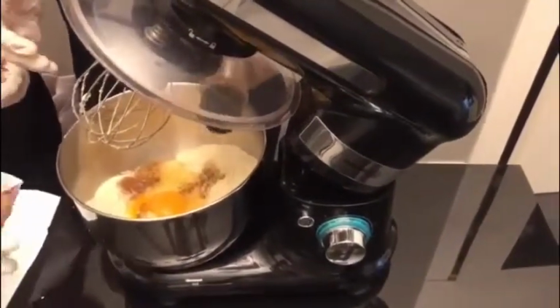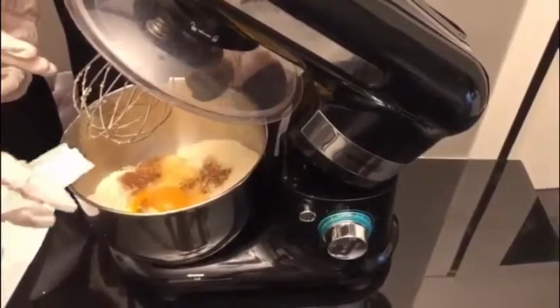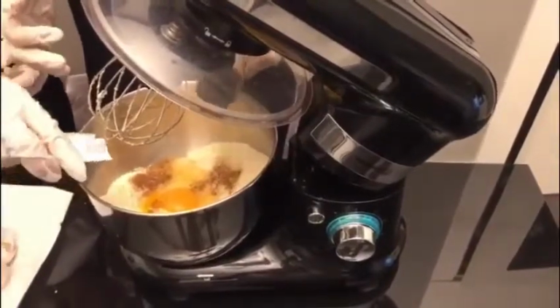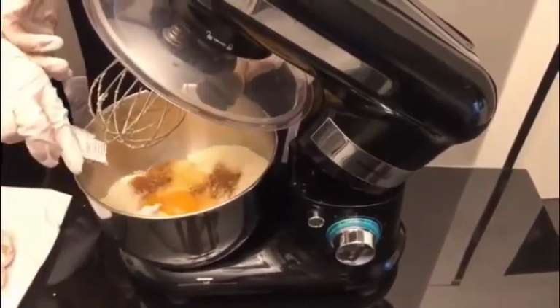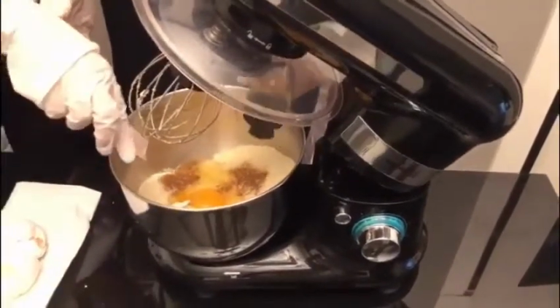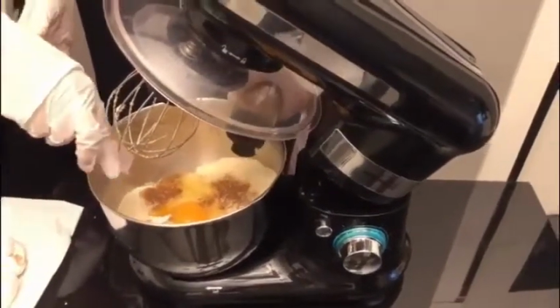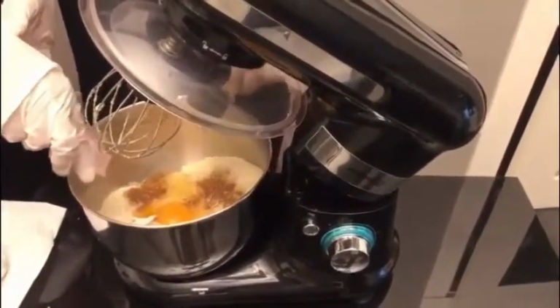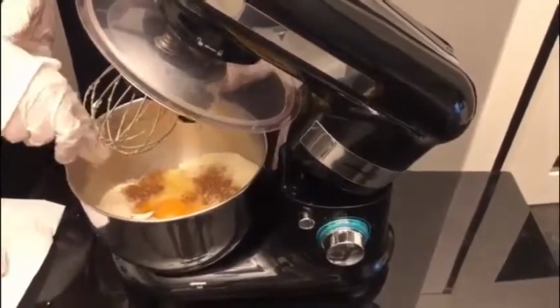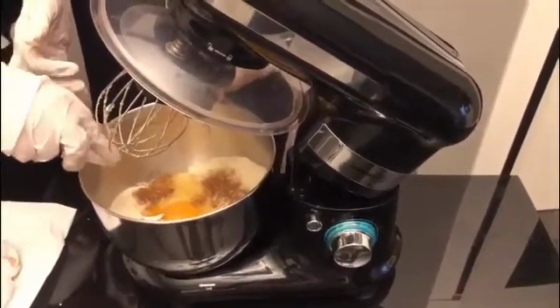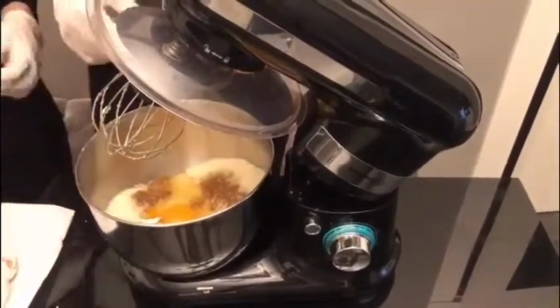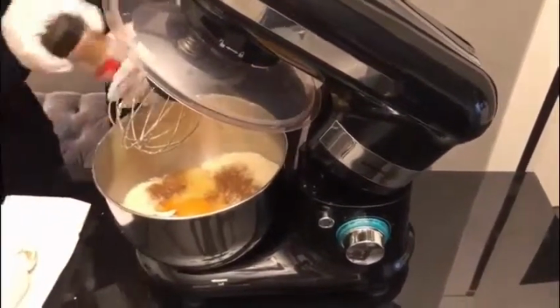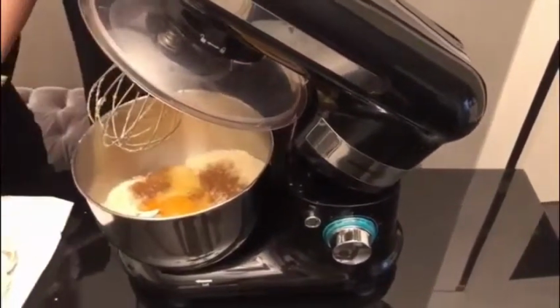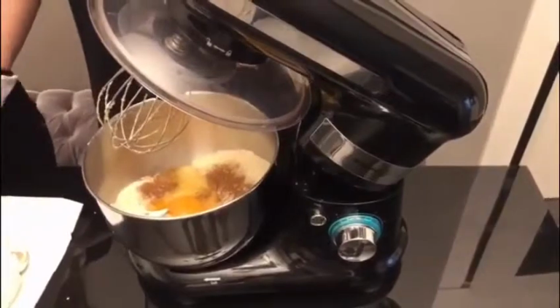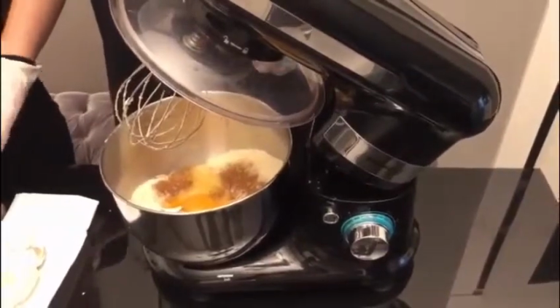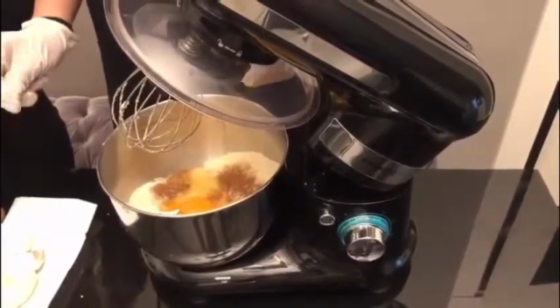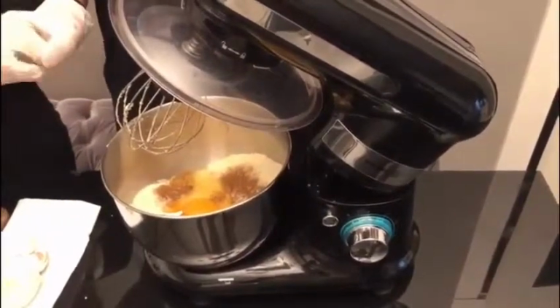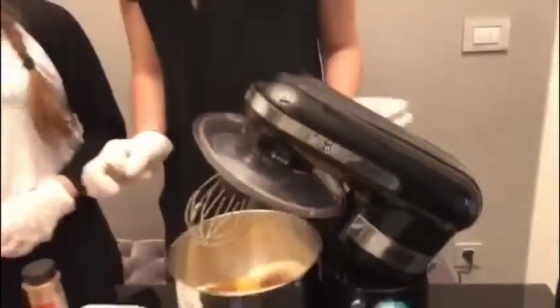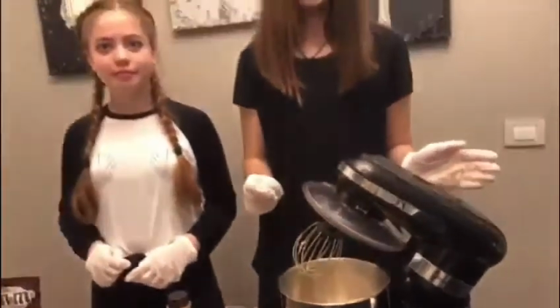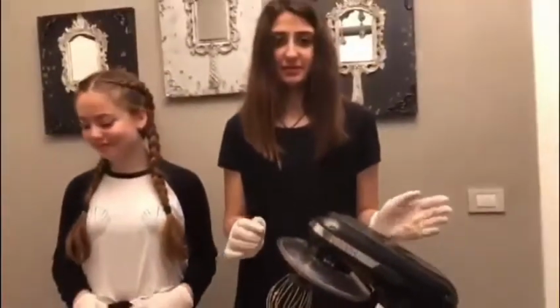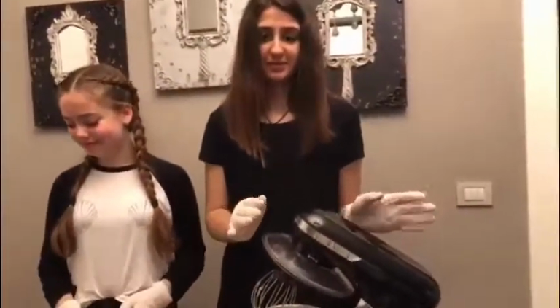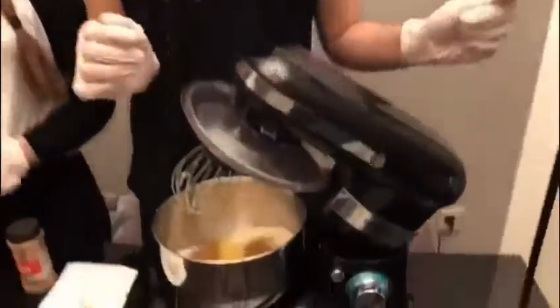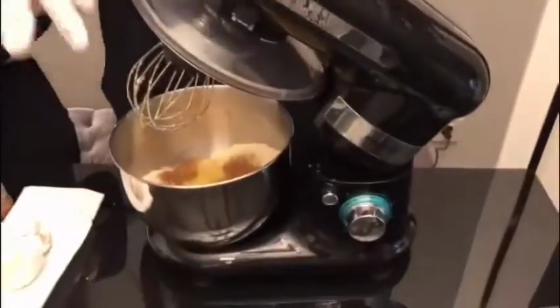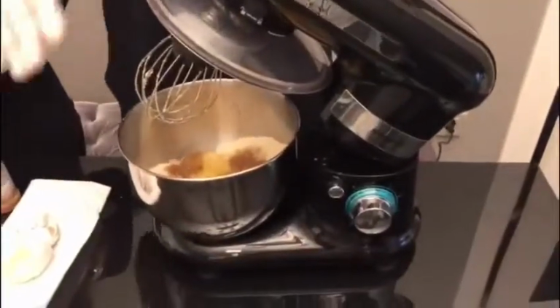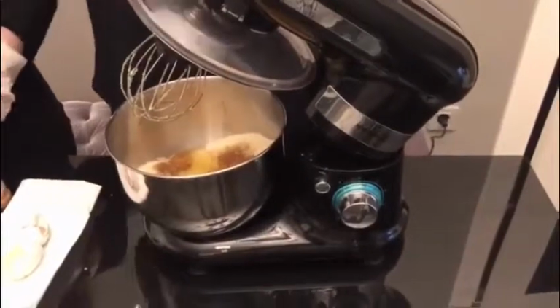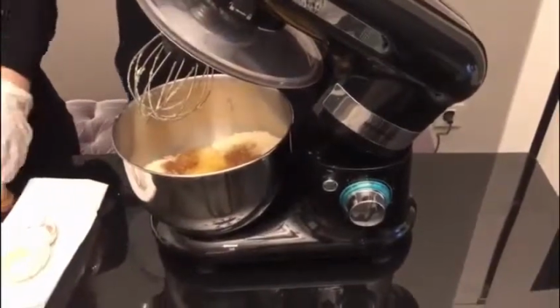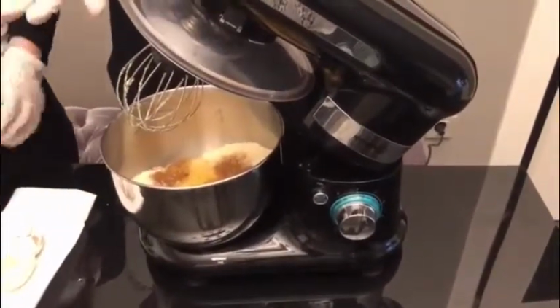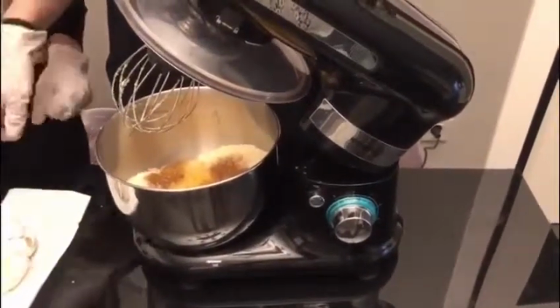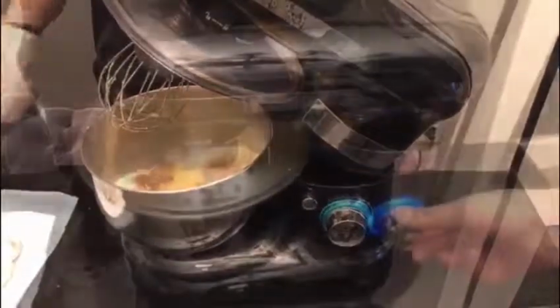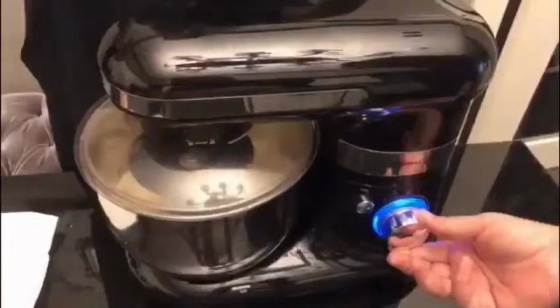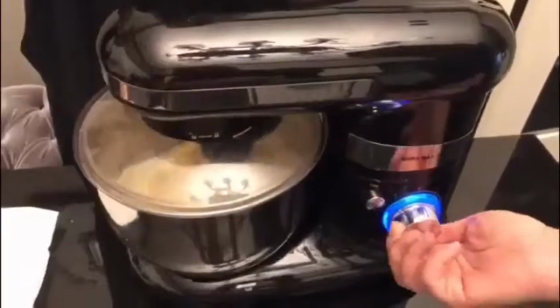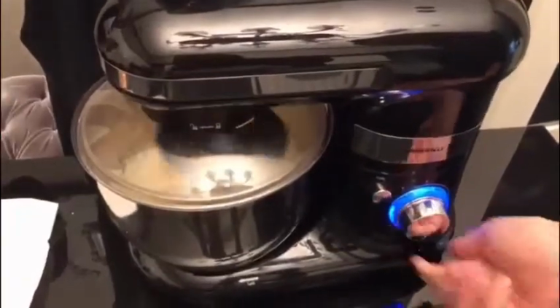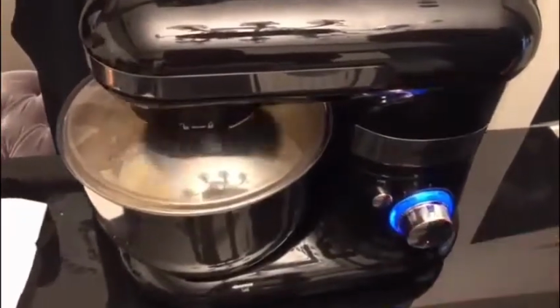After that, we are going to add our vanilla extract to our bowl. And we are going to mix it again.